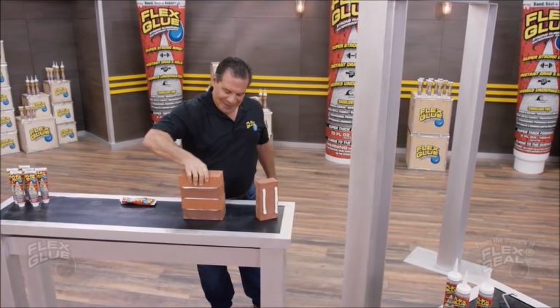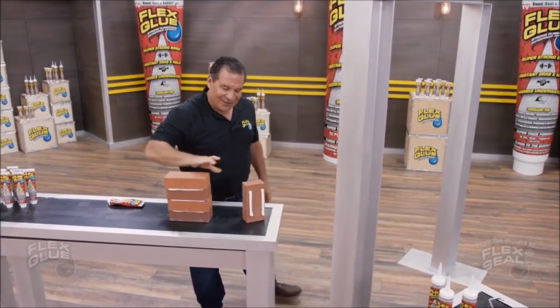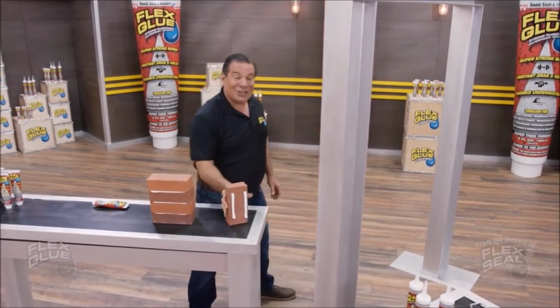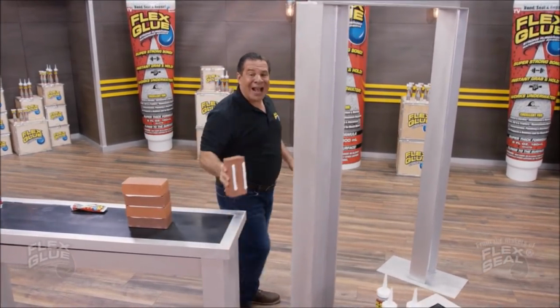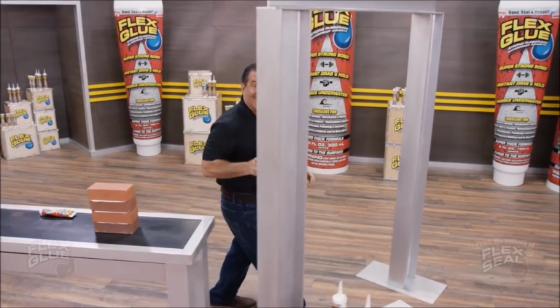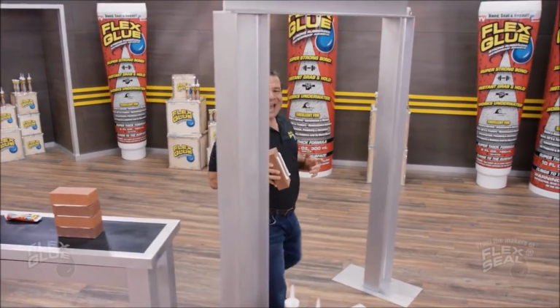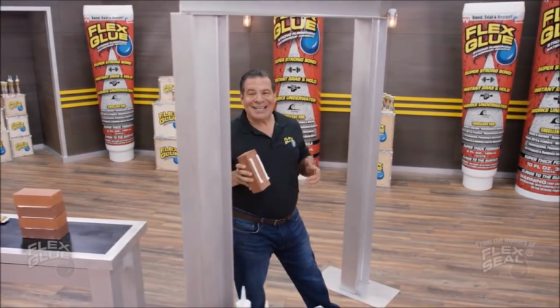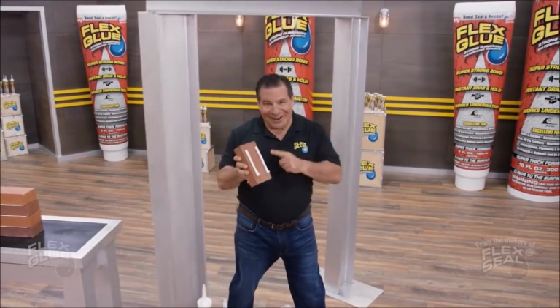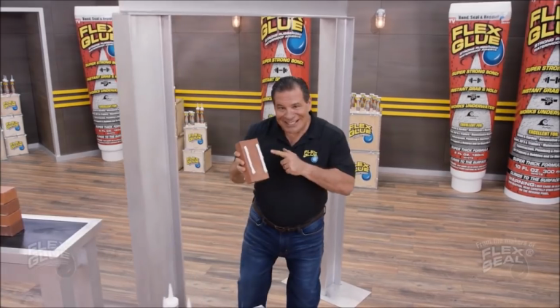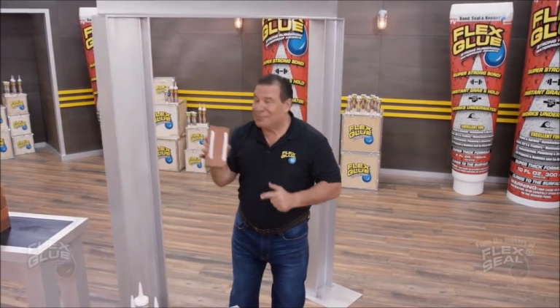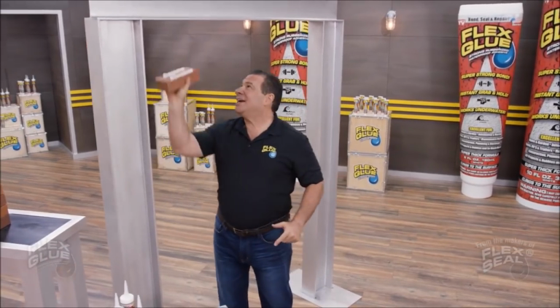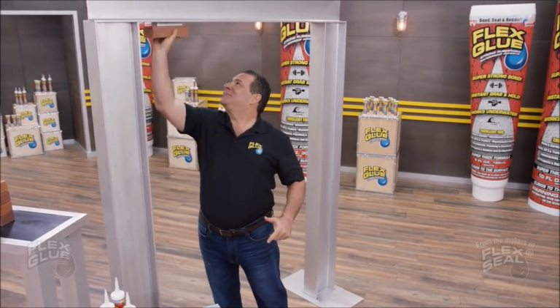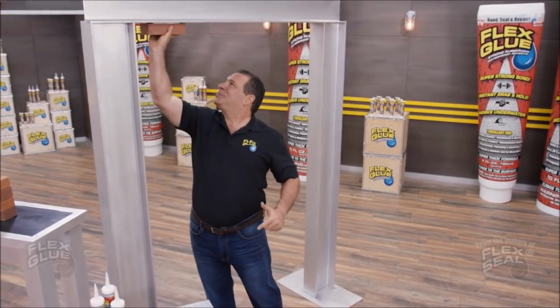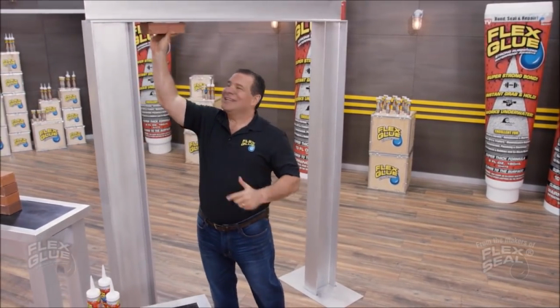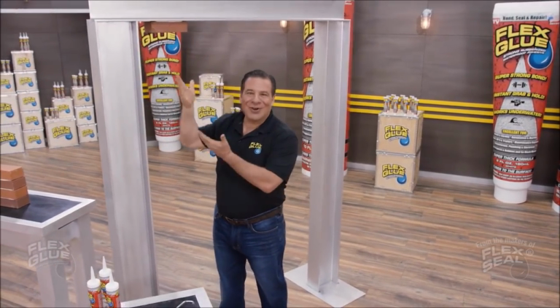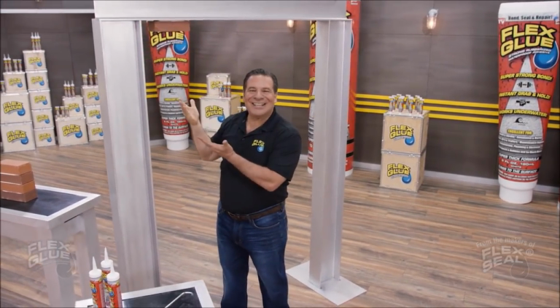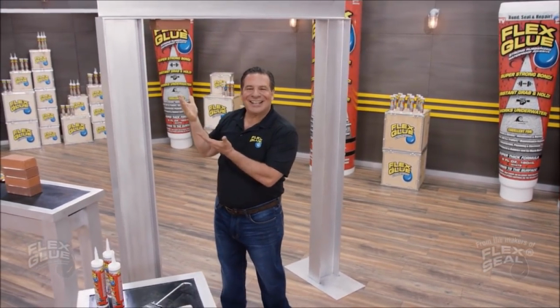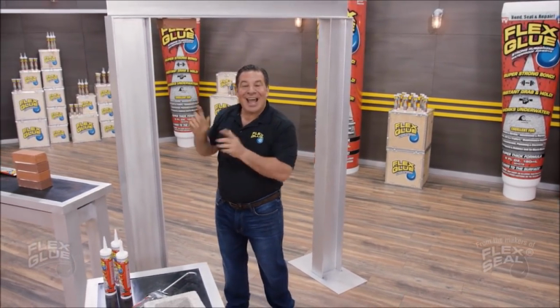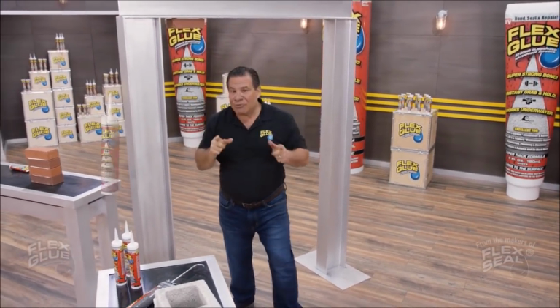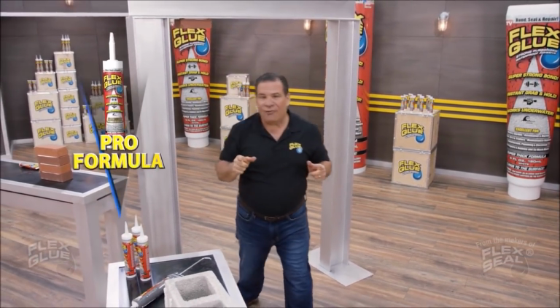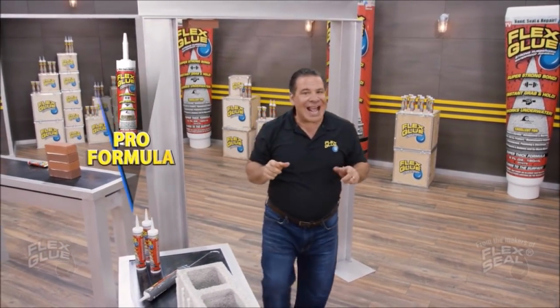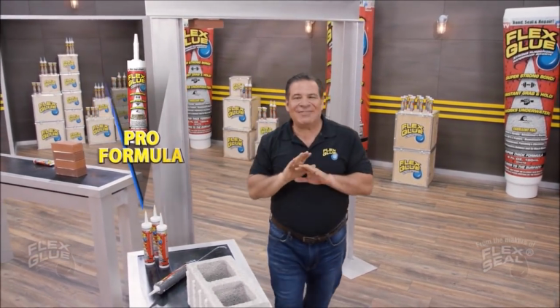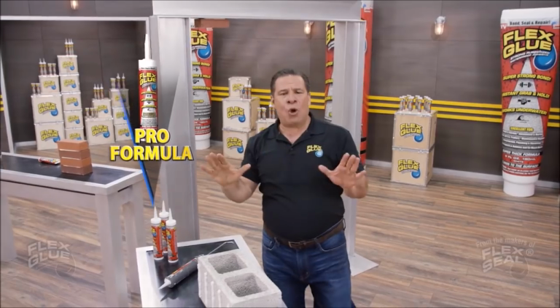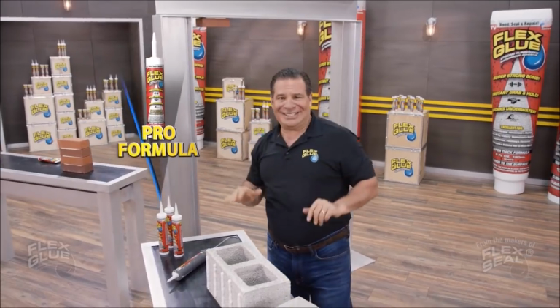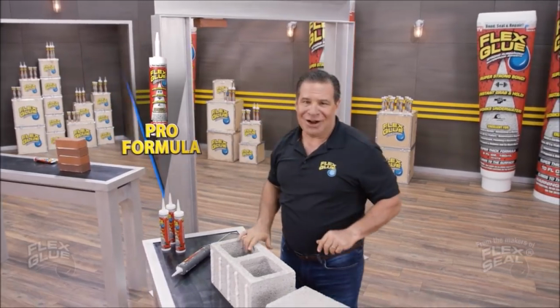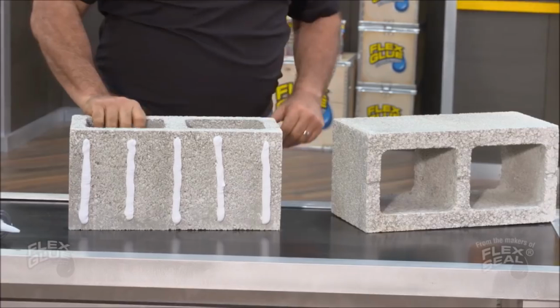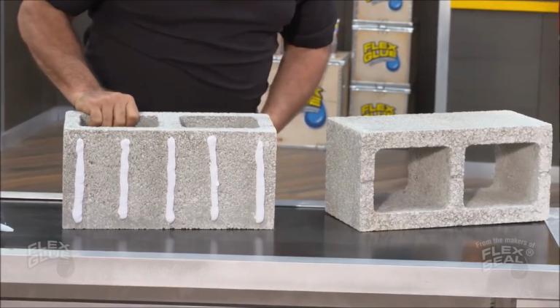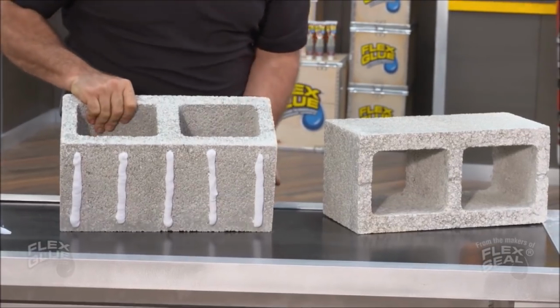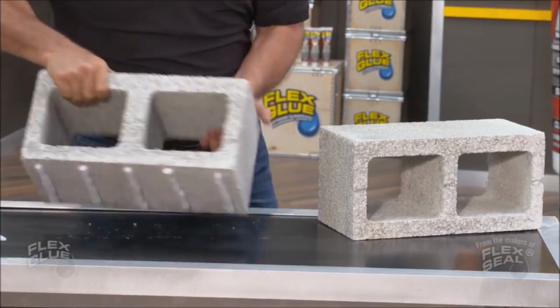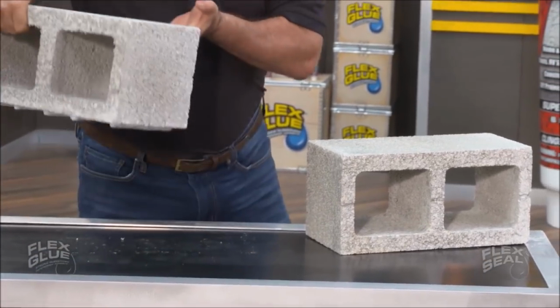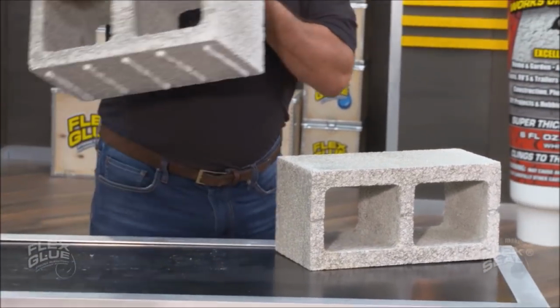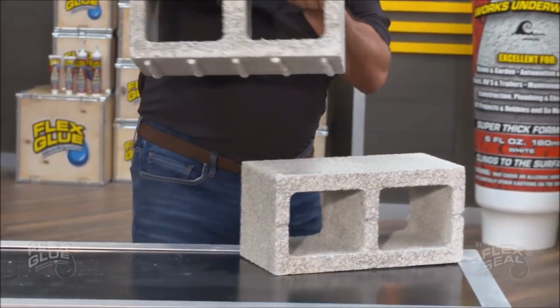Flex Glue acts like a magnet. Even this heavy brick is gonna stick. And our Pro Formula has even more instant grab, so you can tackle the biggest jobs.